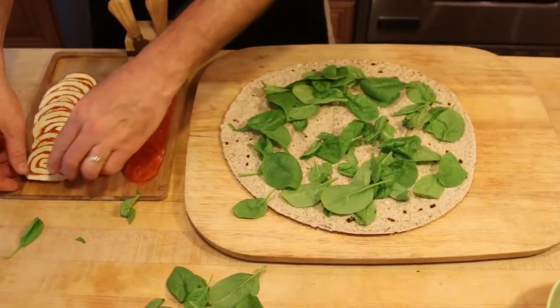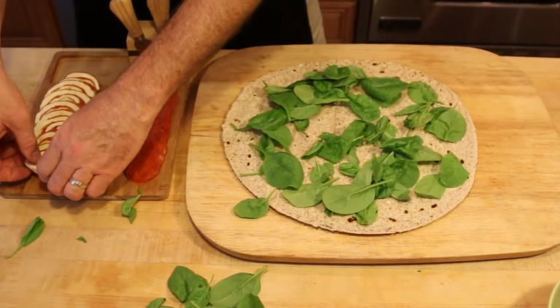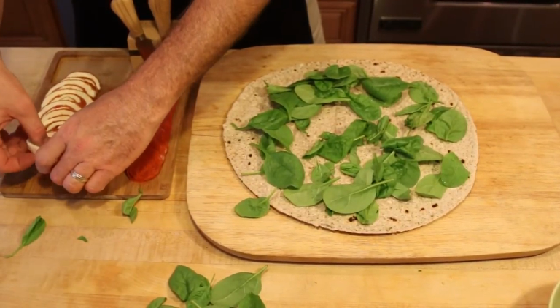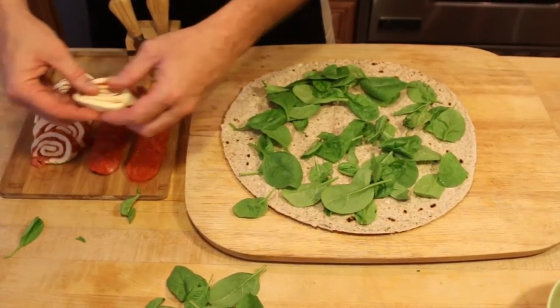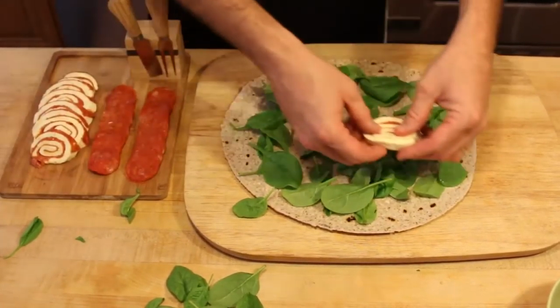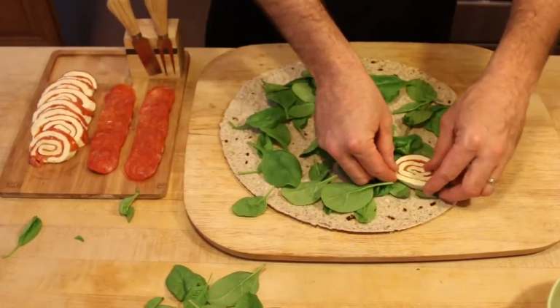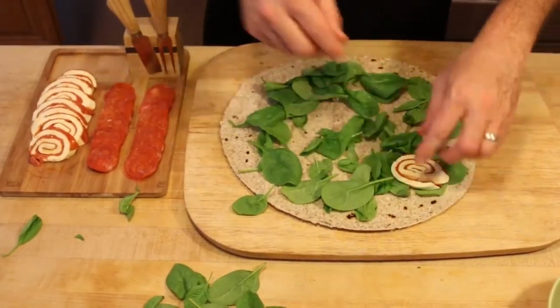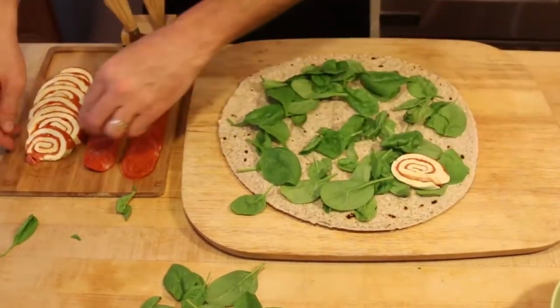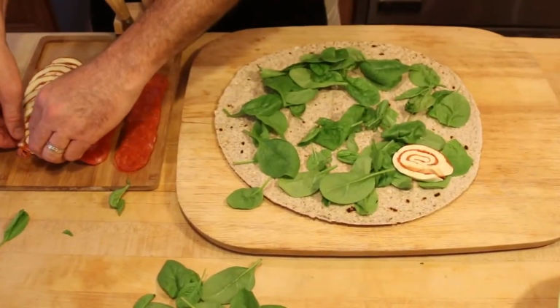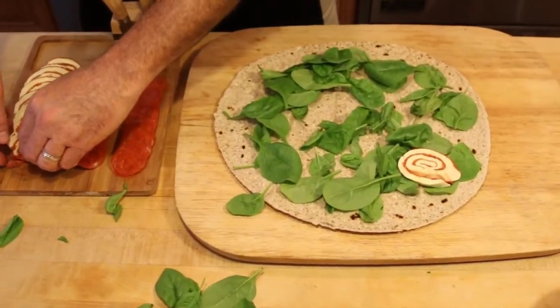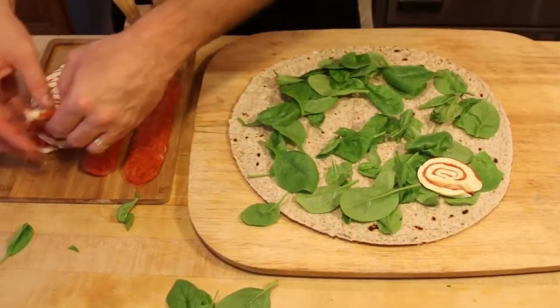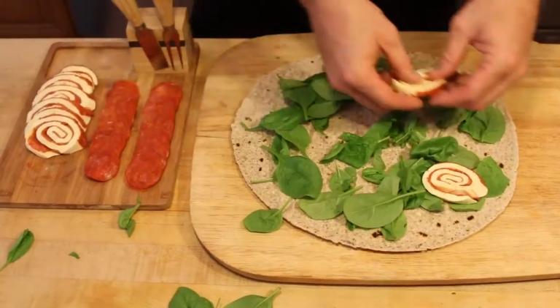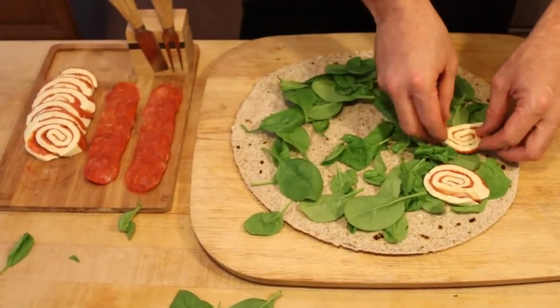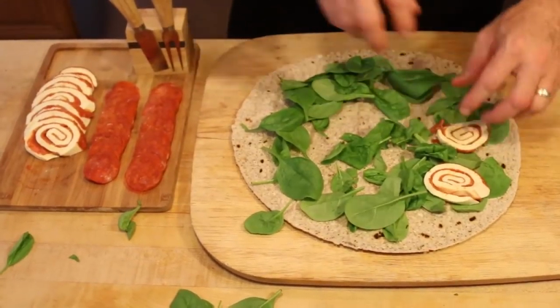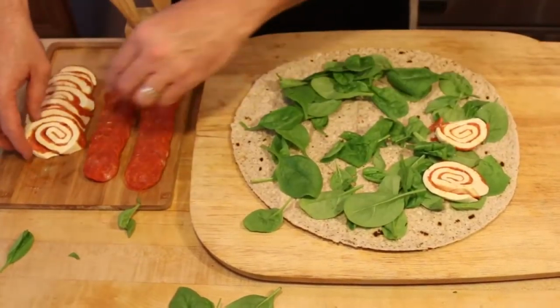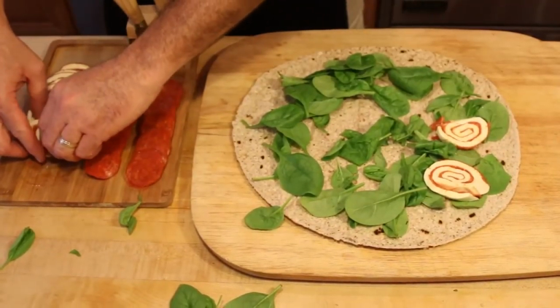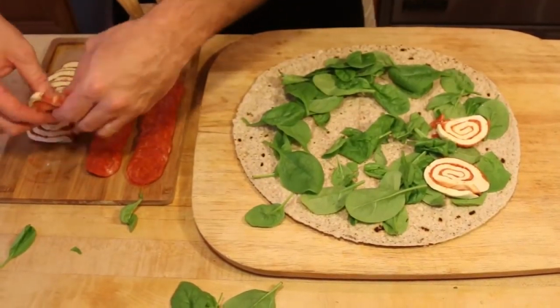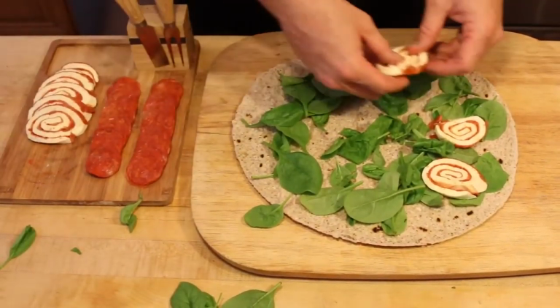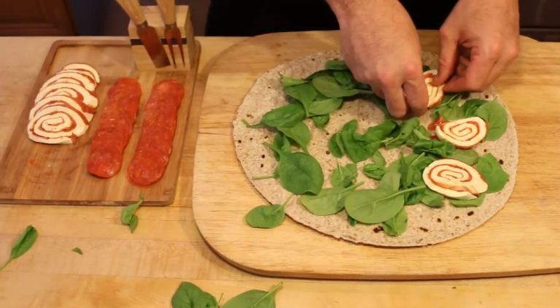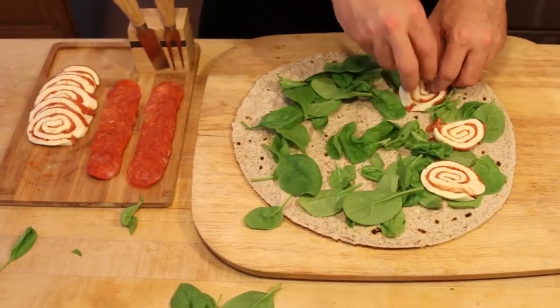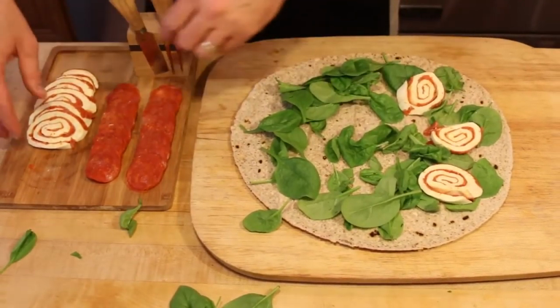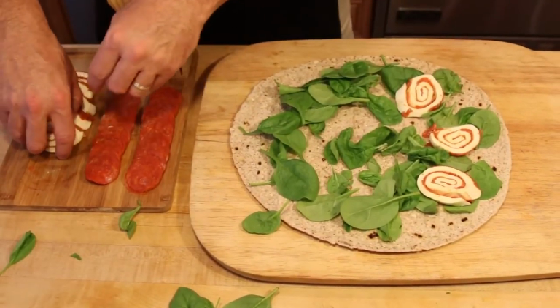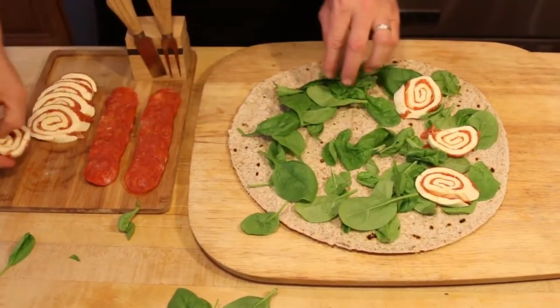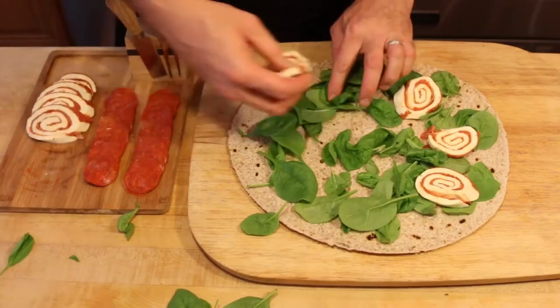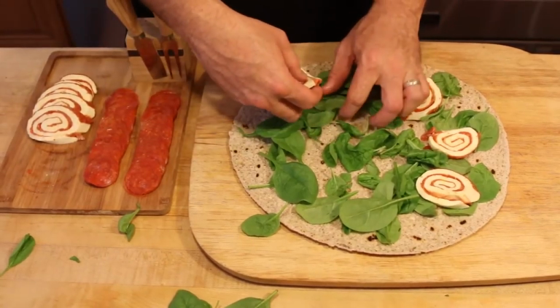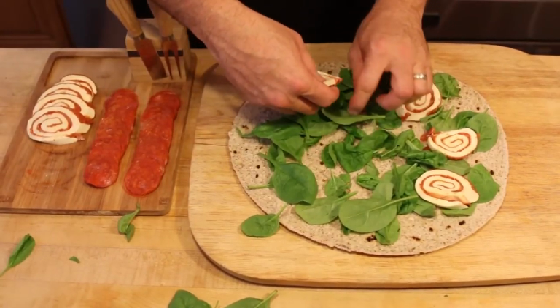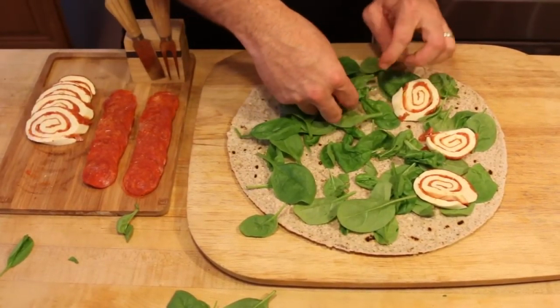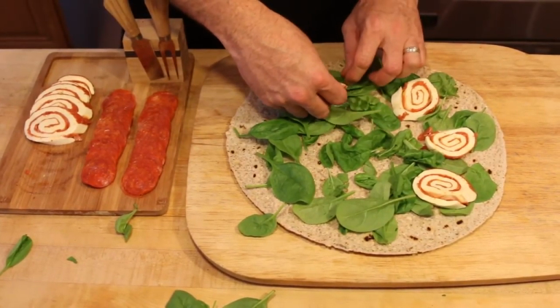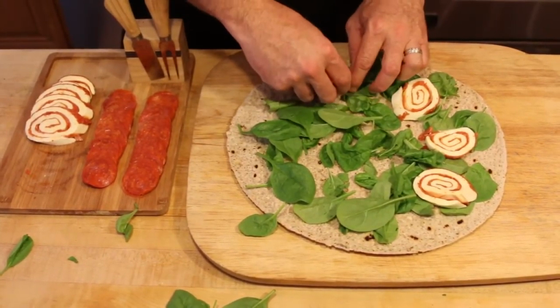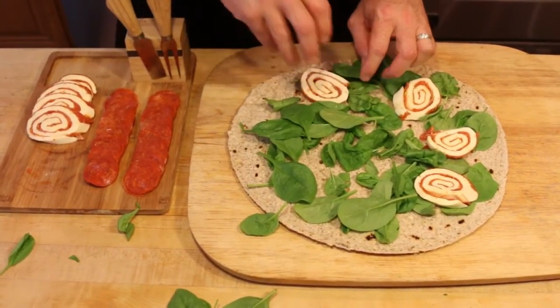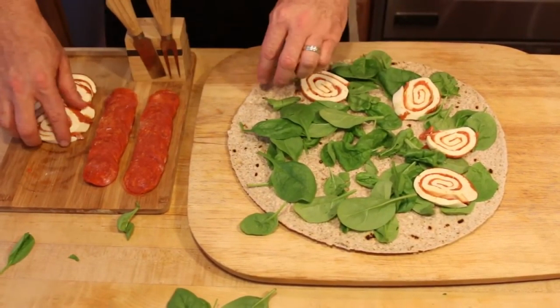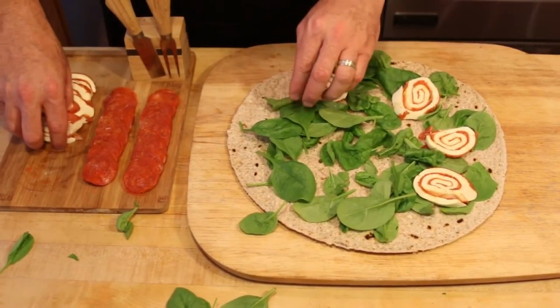I also like to use the fresh mozzarella pinwheels with the pepperoni already in it. It really contrasts the nice colors between the spinach, the mozzarella, and the pepperoni. And also, it tastes delicious.